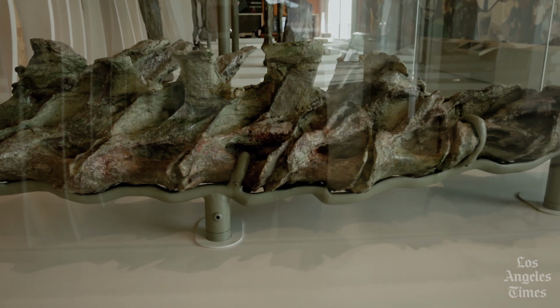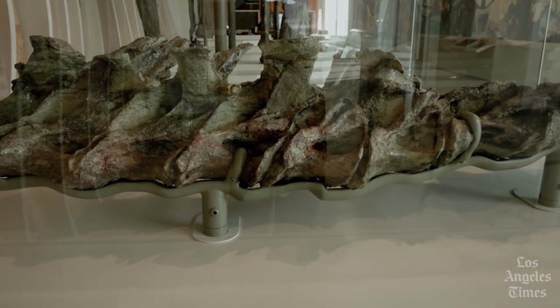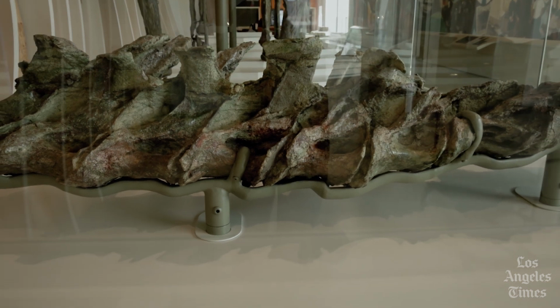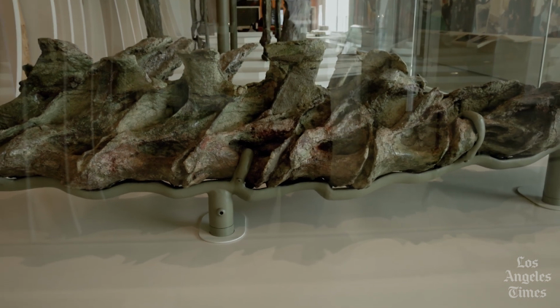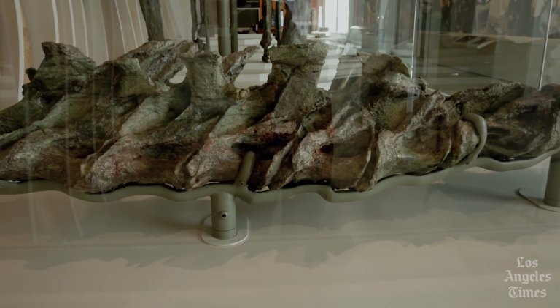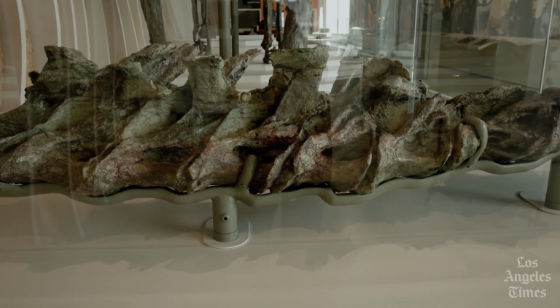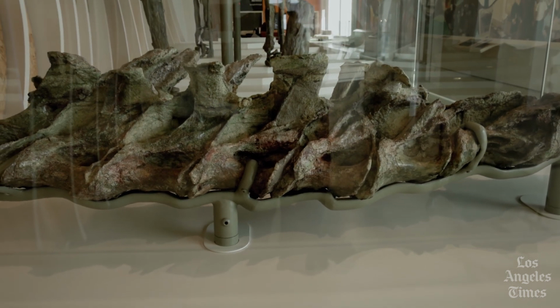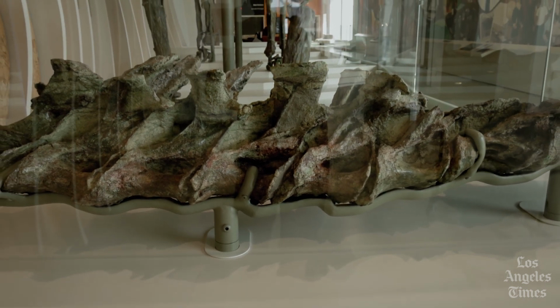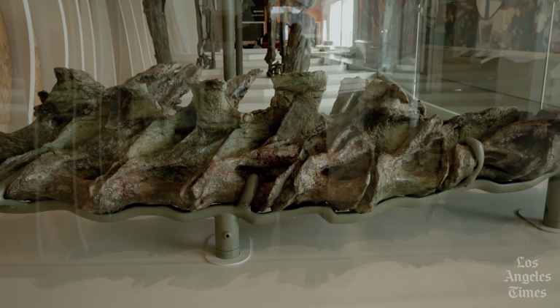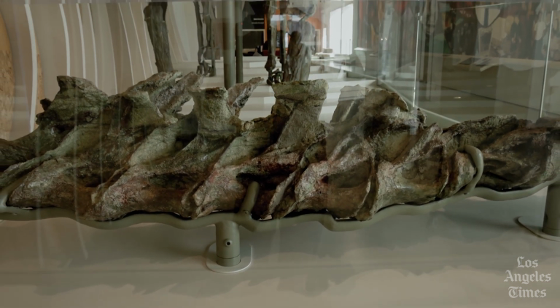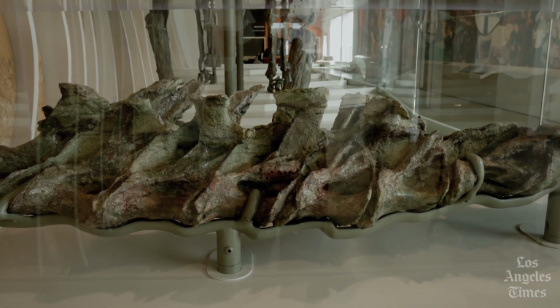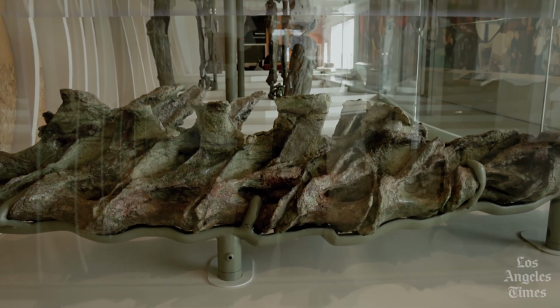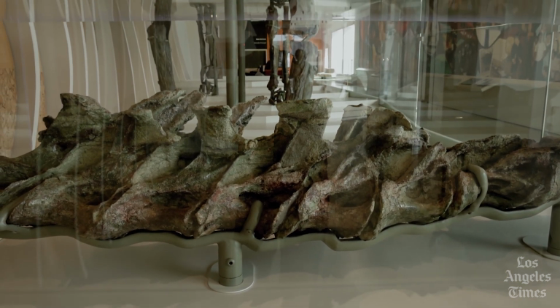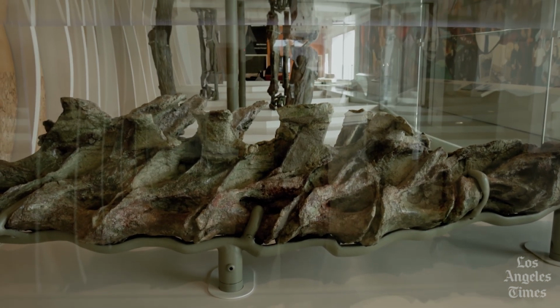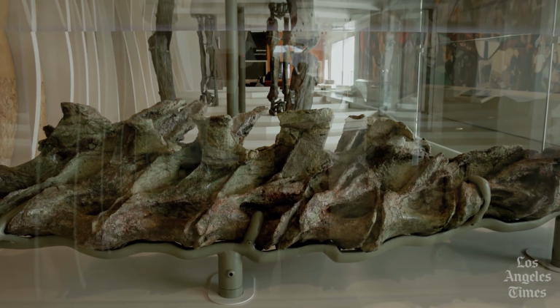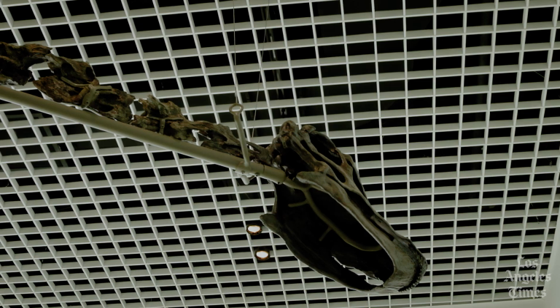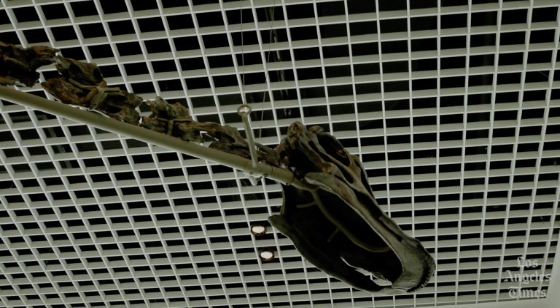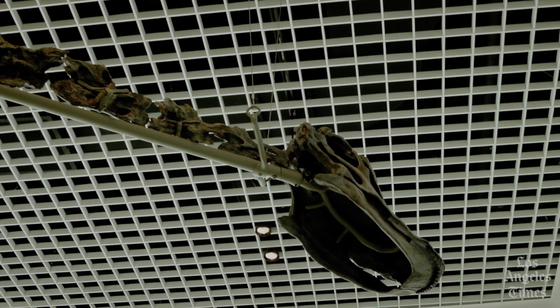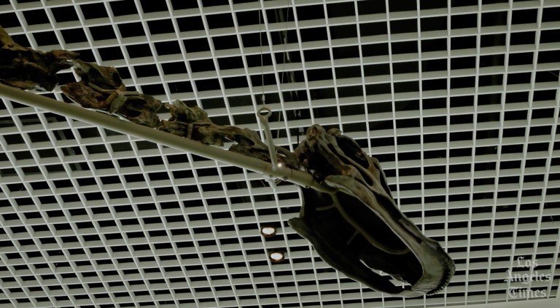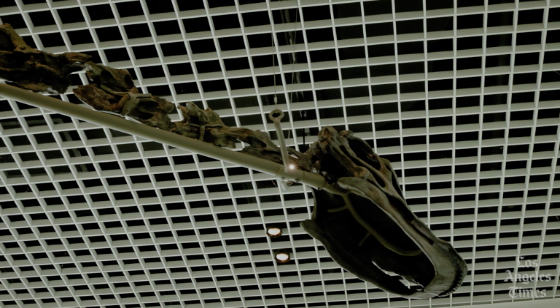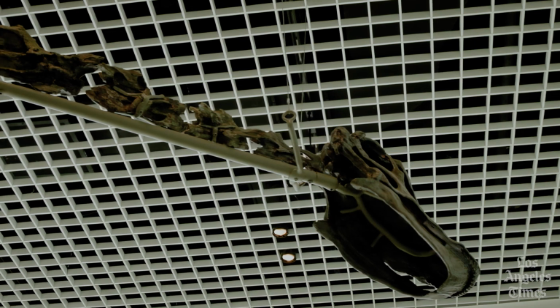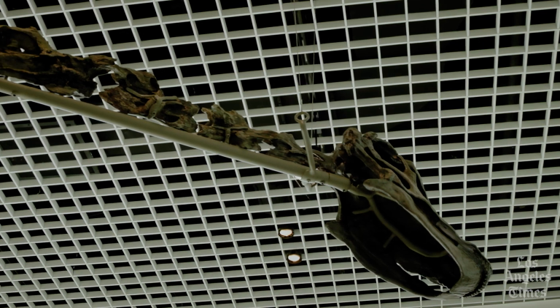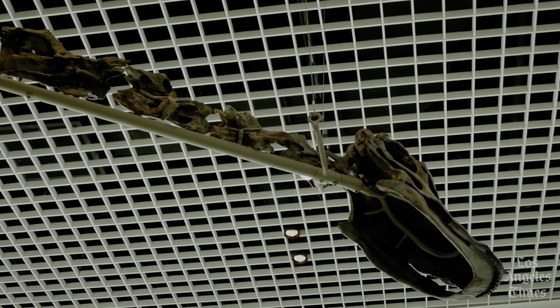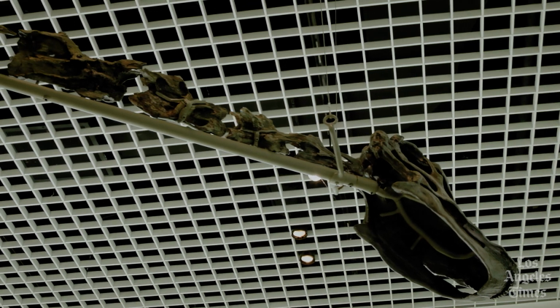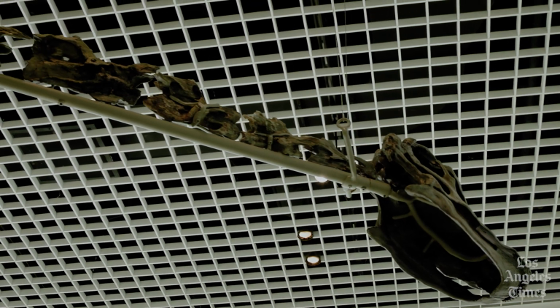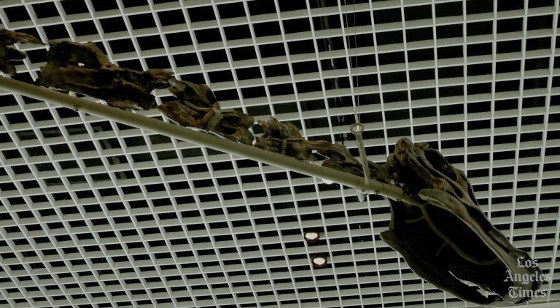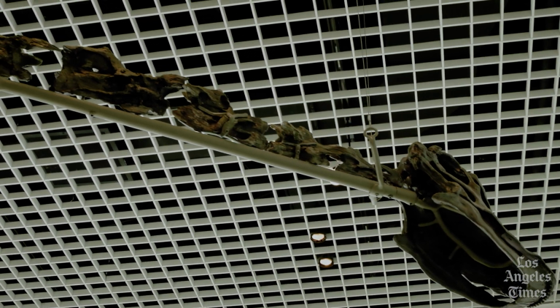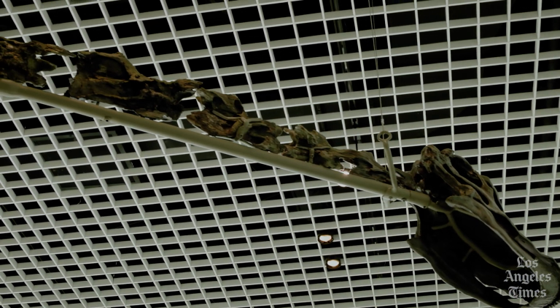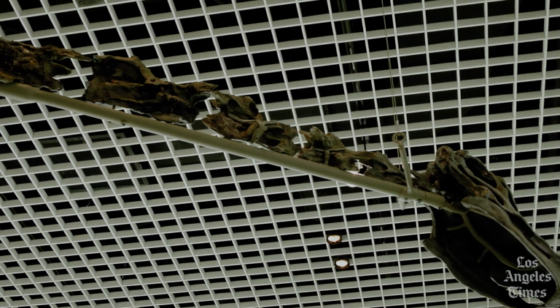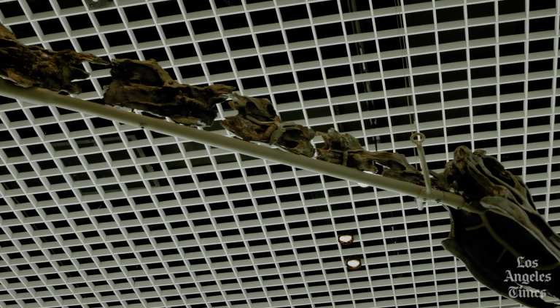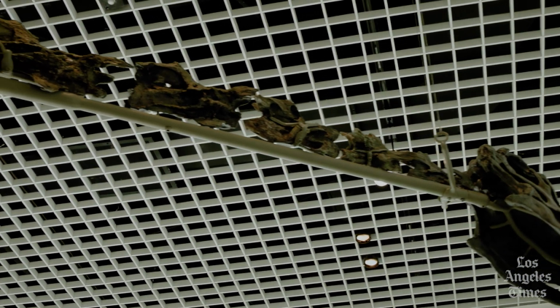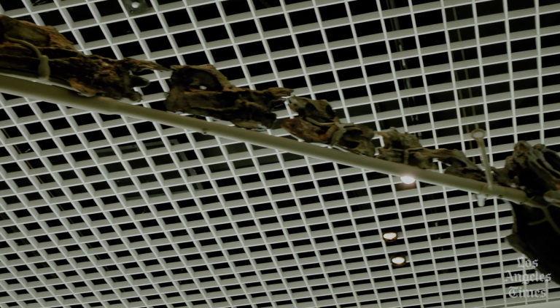It was a type of sauropod — a category of long-necked, long-tailed herbivores that includes well-known species like Apatosaurus and Dipodocus.